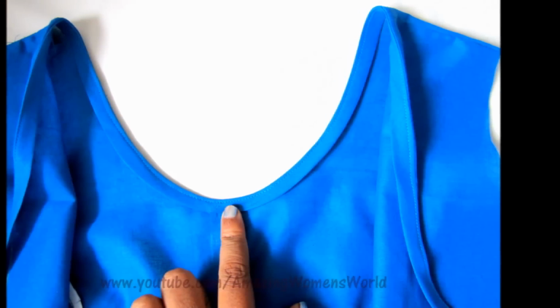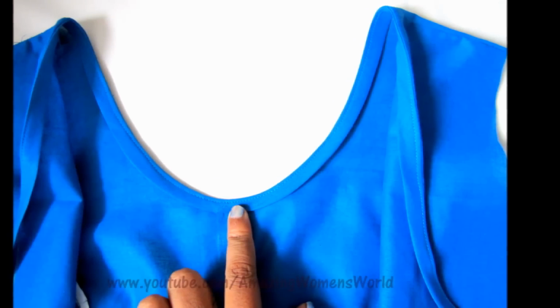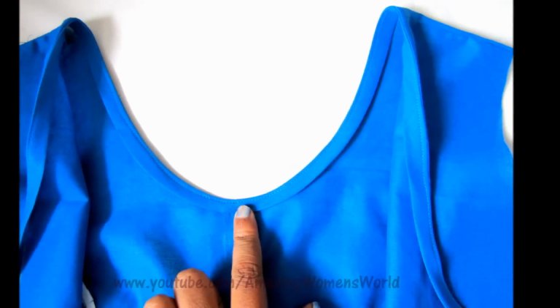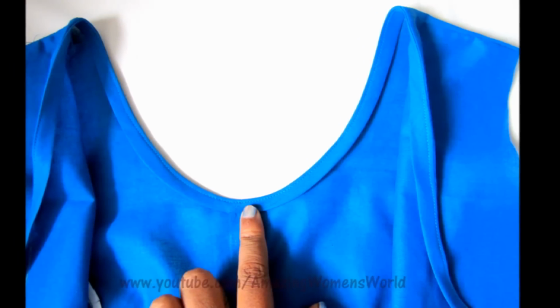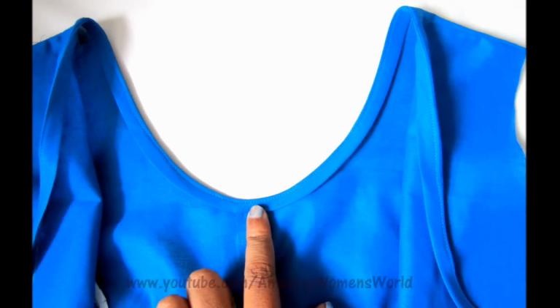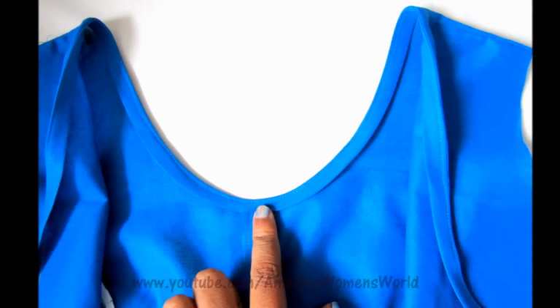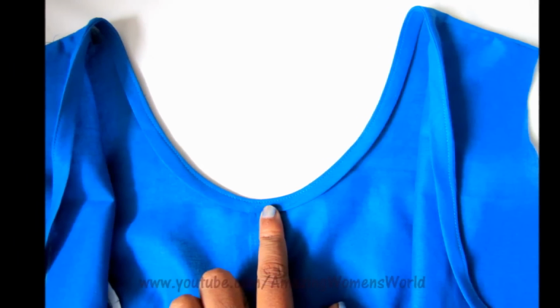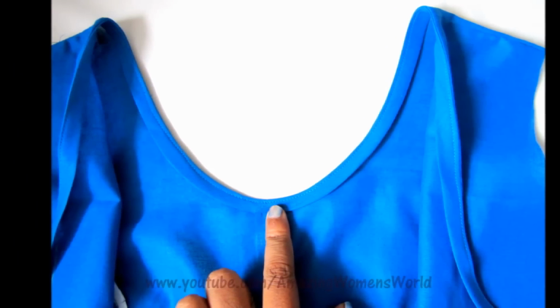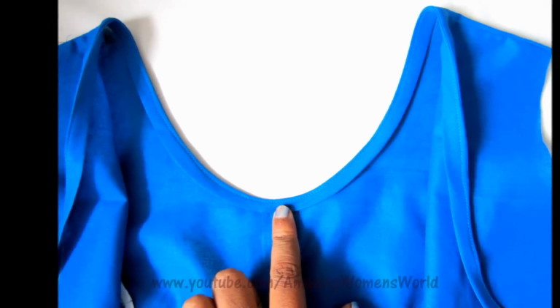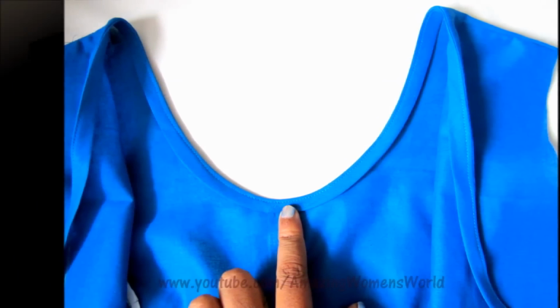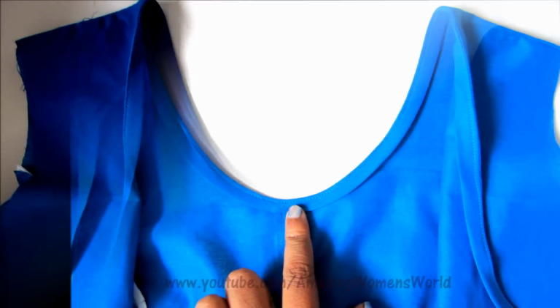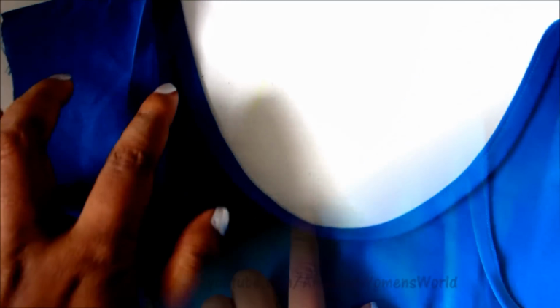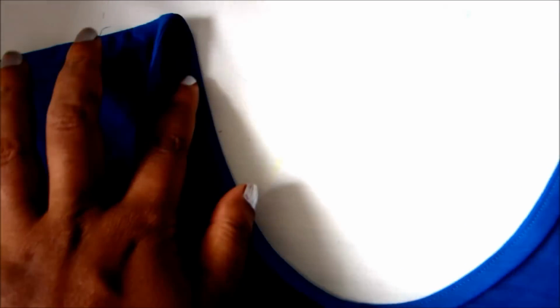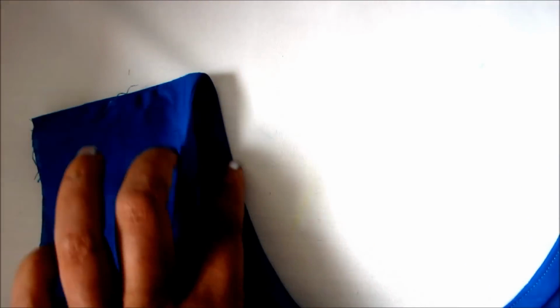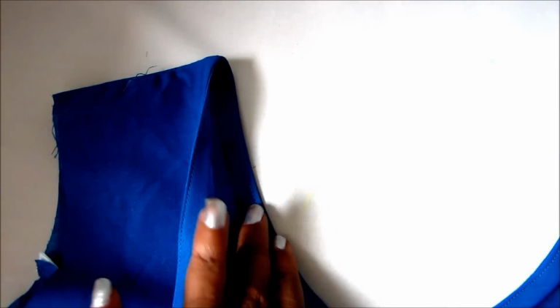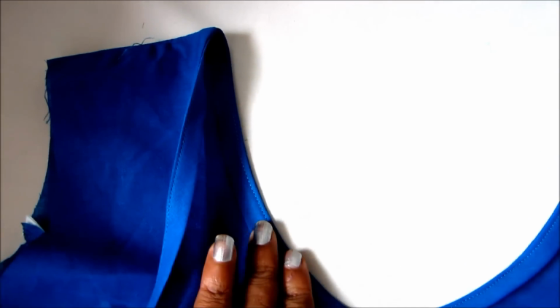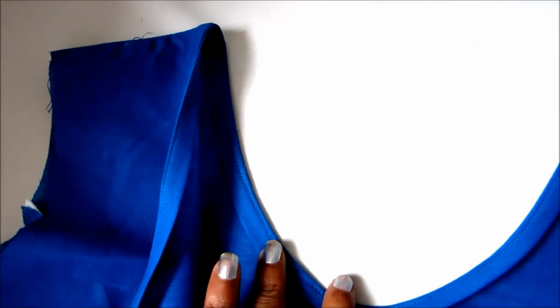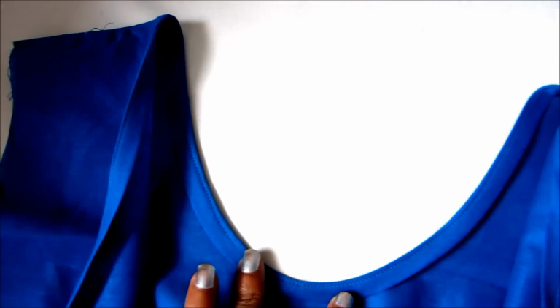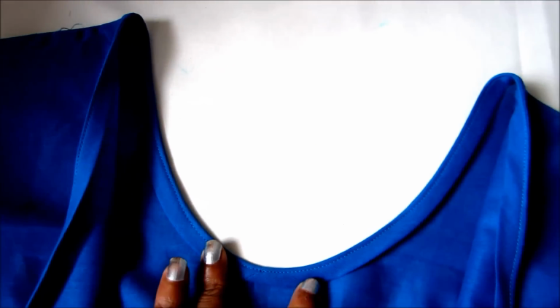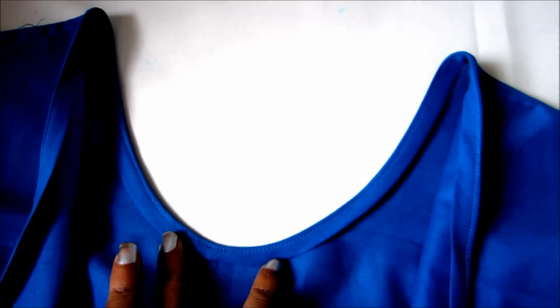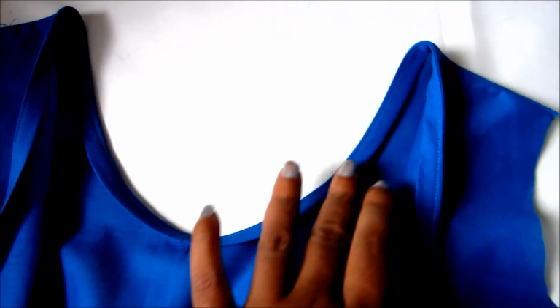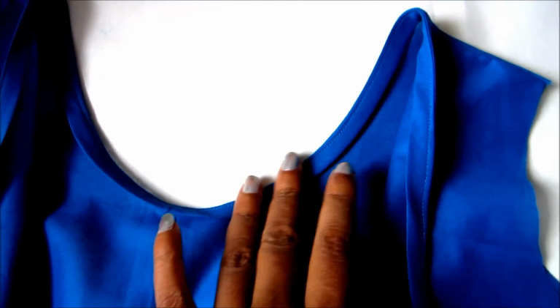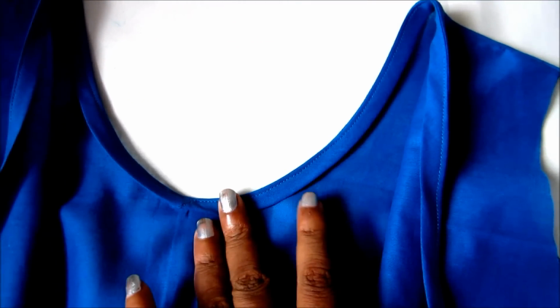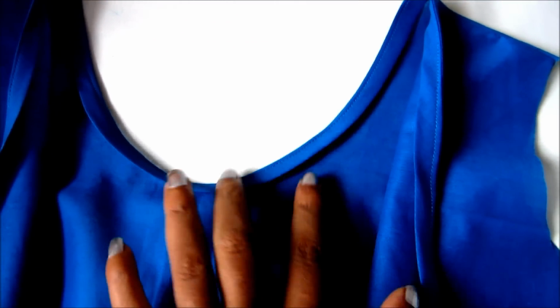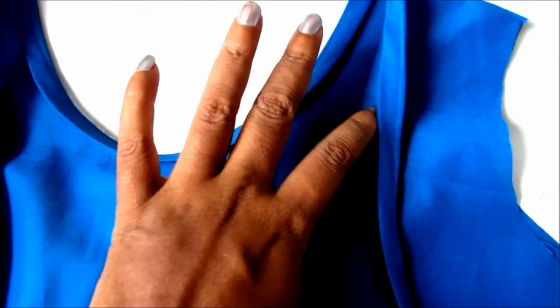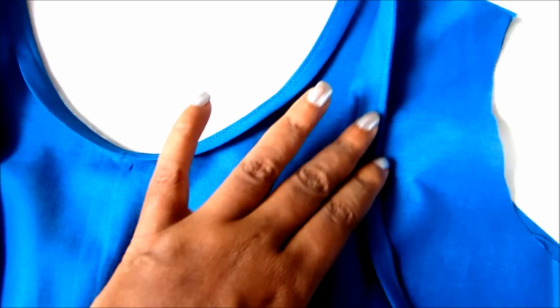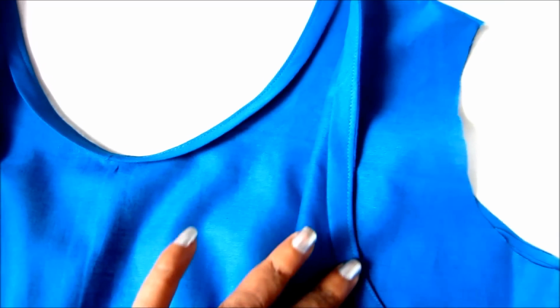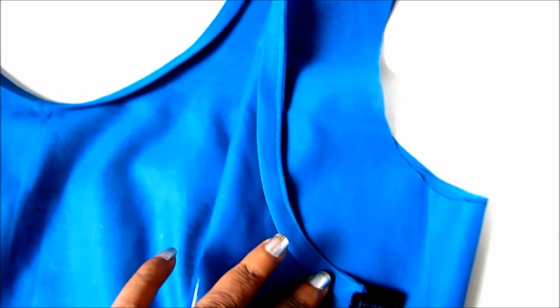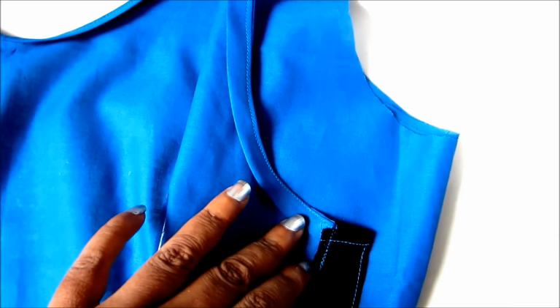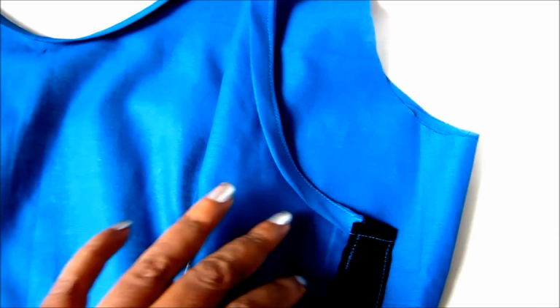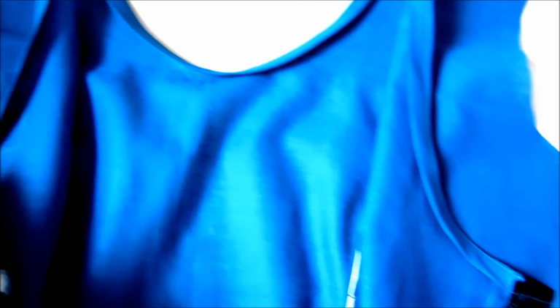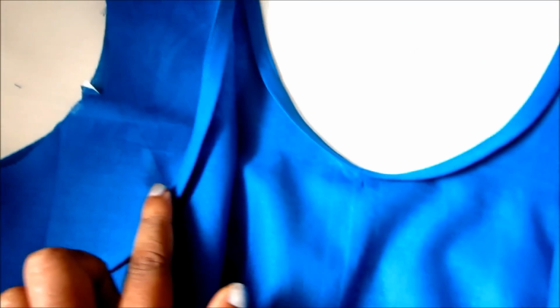Welcome back to Stylish Trends. It is very professional and simple. The neckline is one of the front and back necklines.